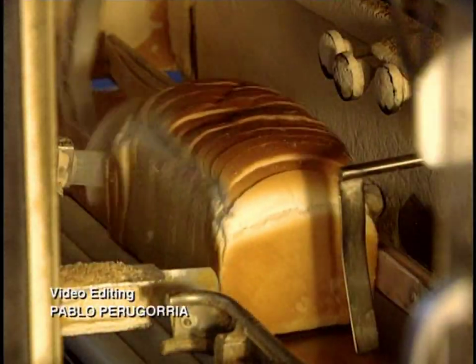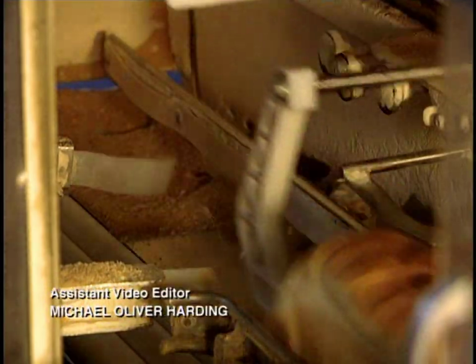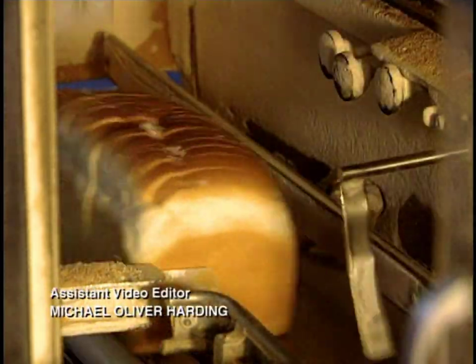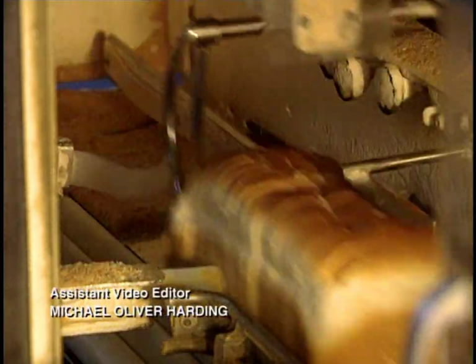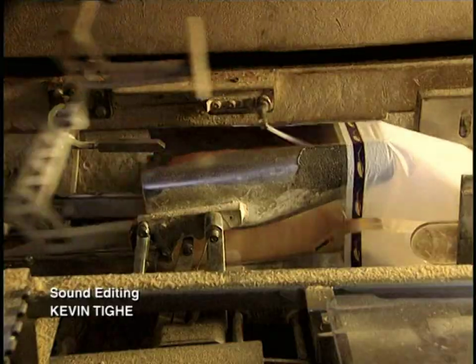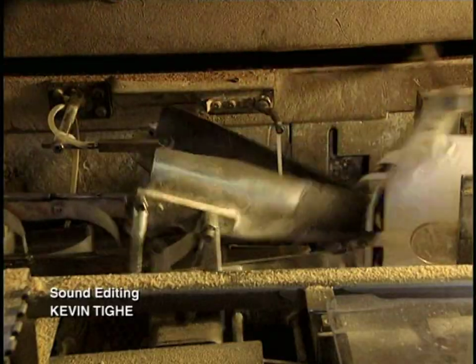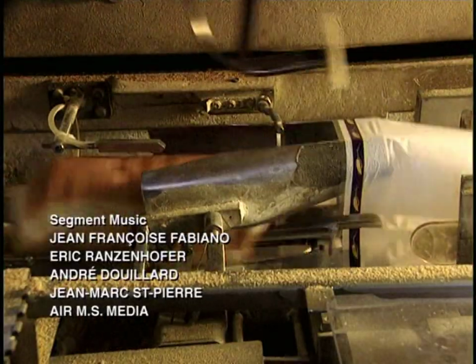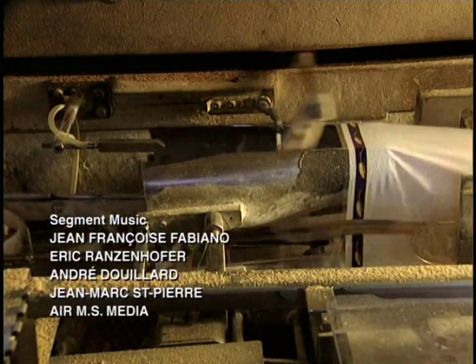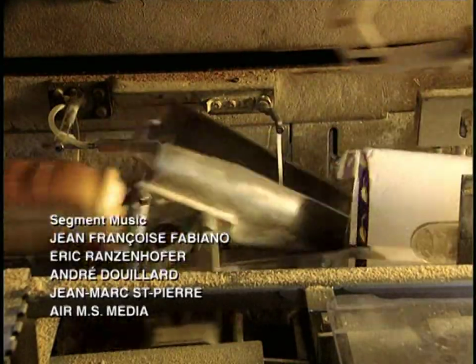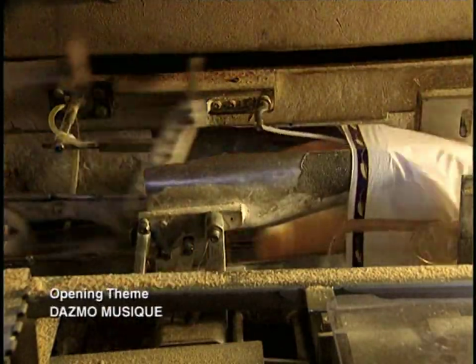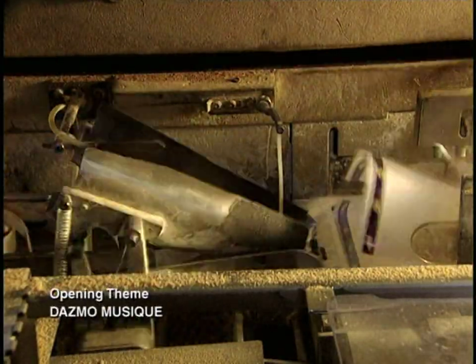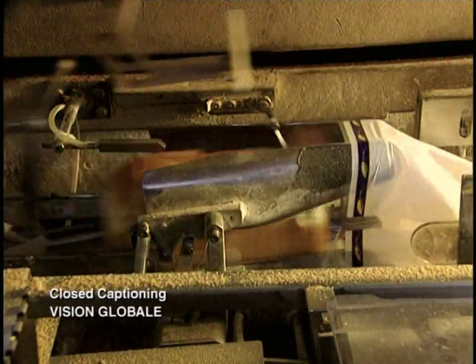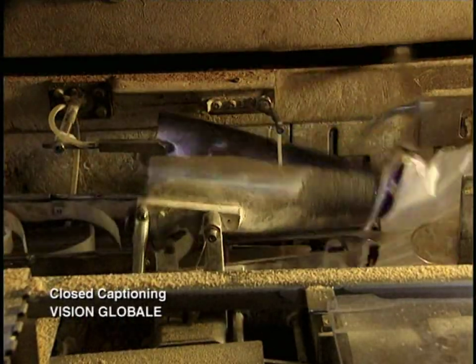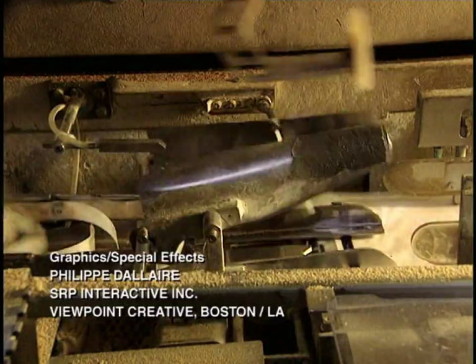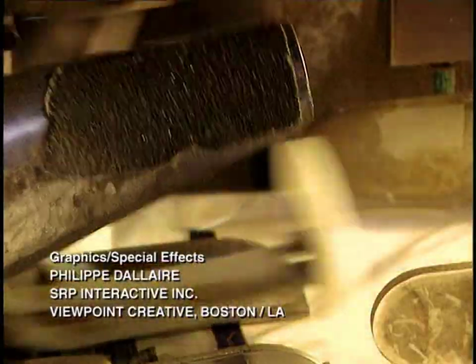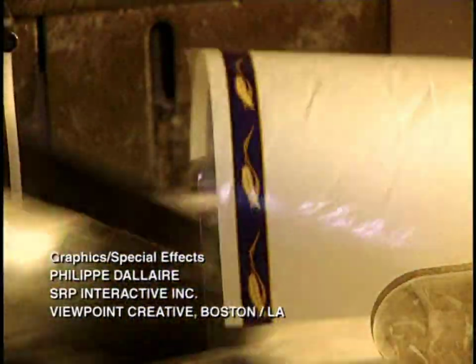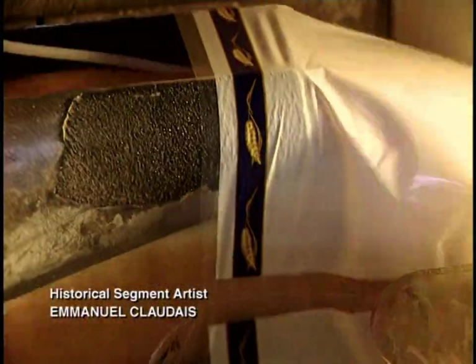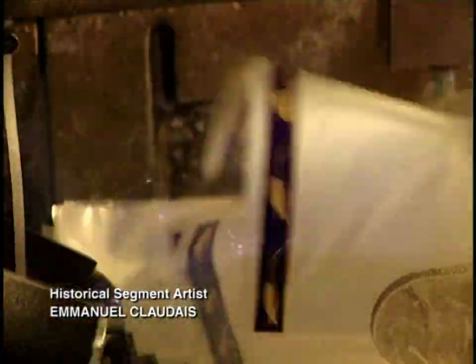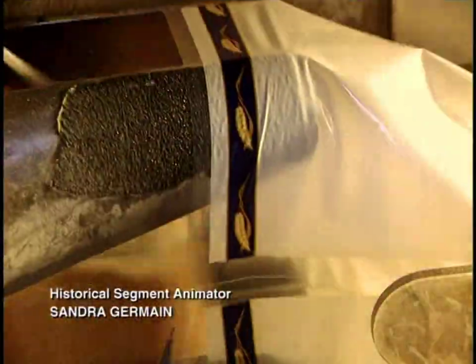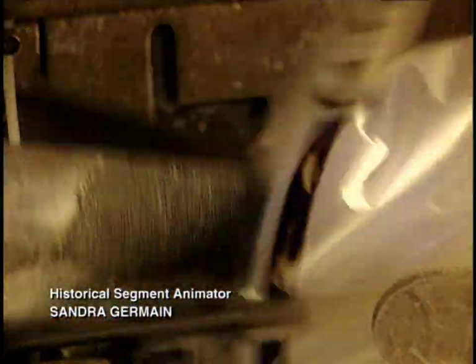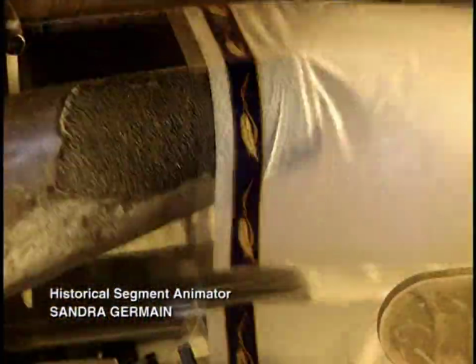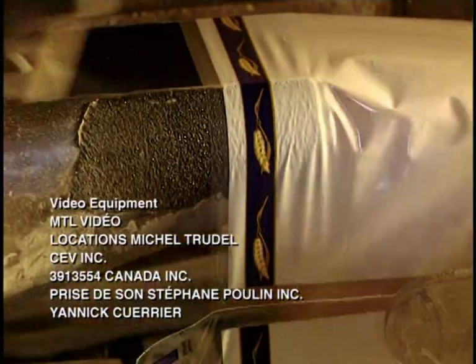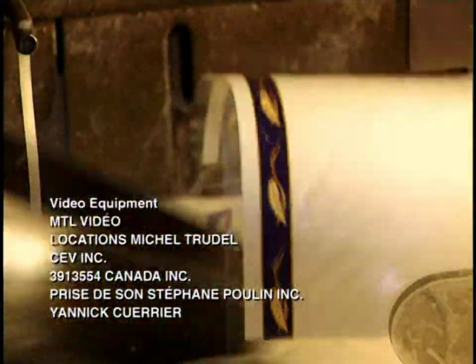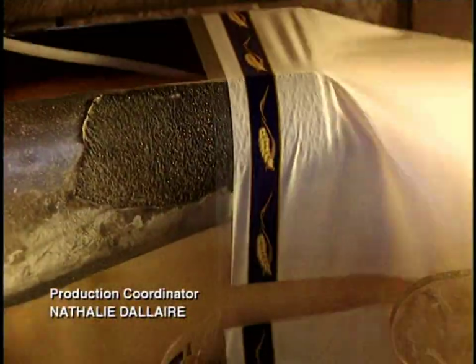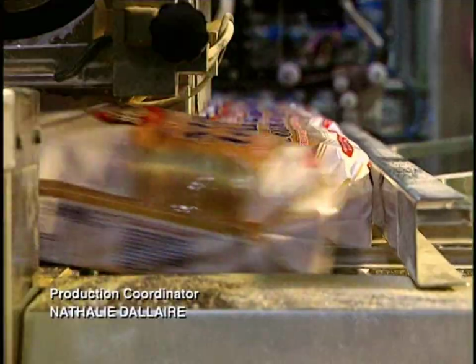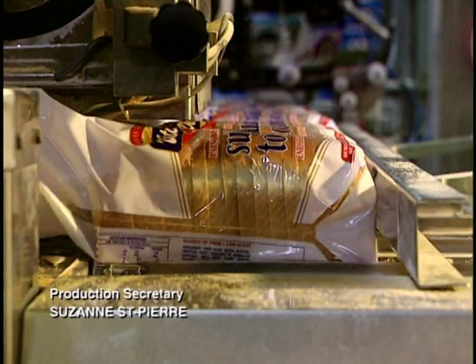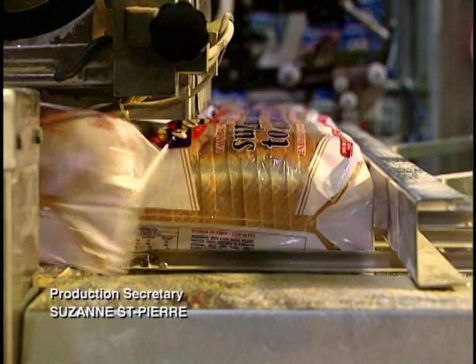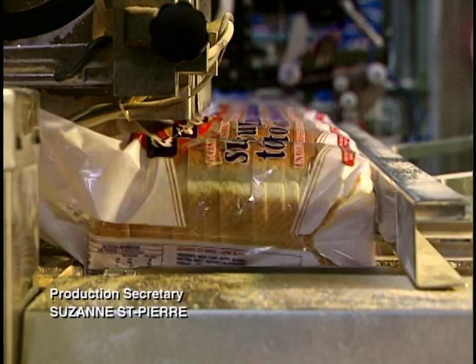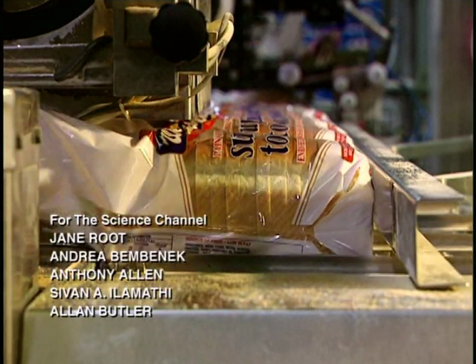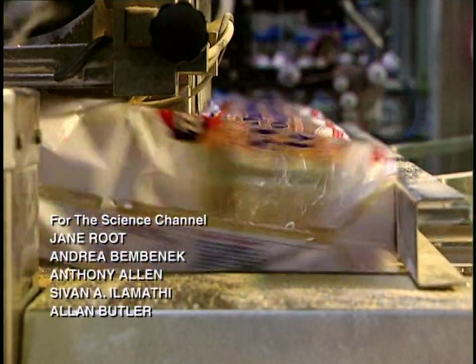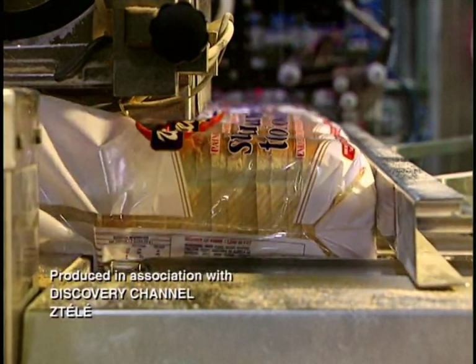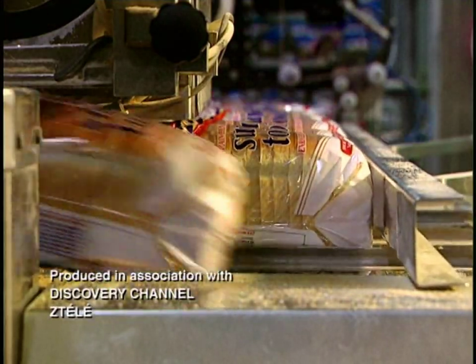Sliced loaves are automatically packed at 65 per minute and are now ready for shipping. Some five and a half hours have passed between preparation of the dry flour and packaging of the baked bread.